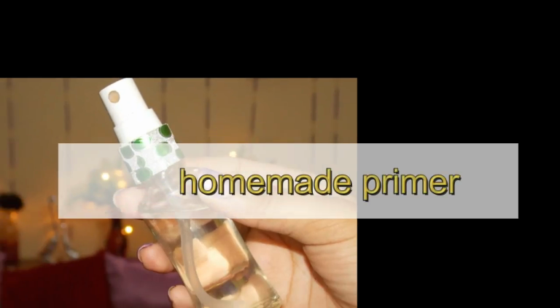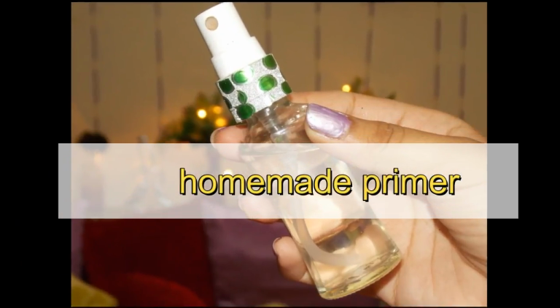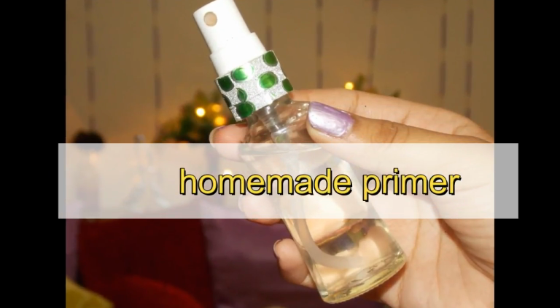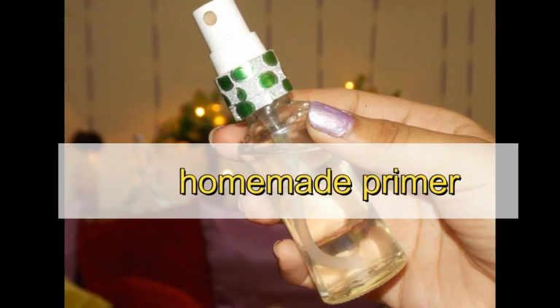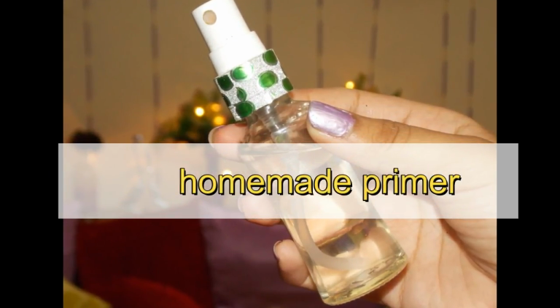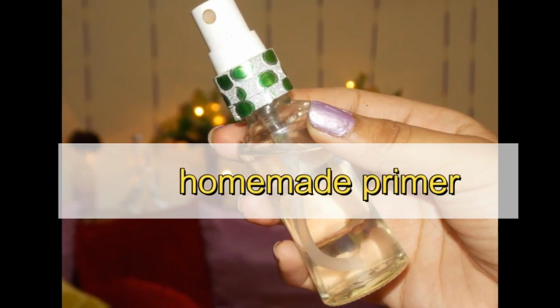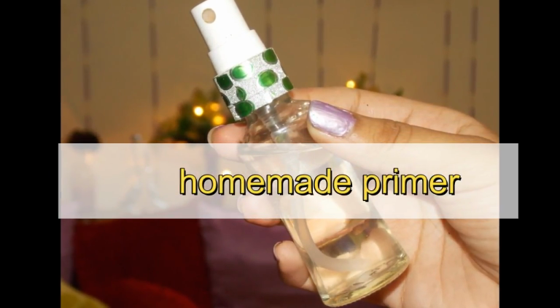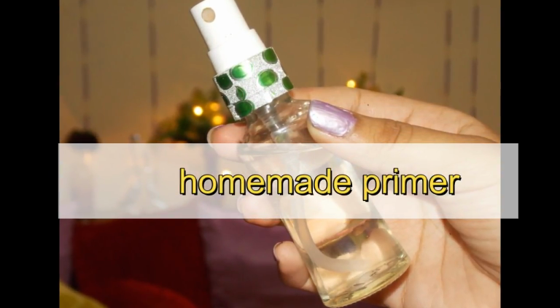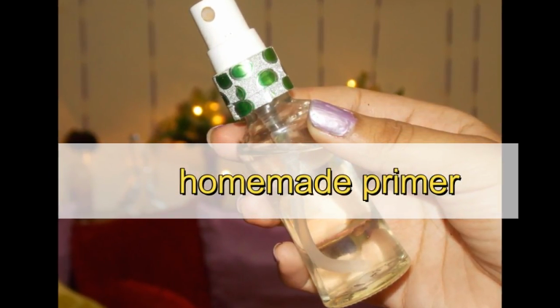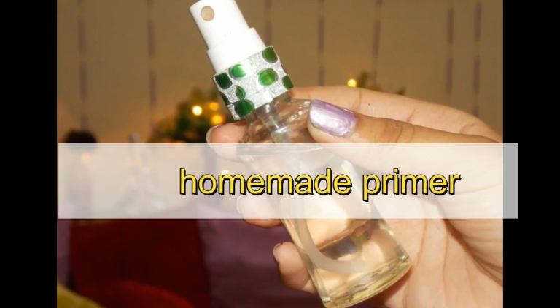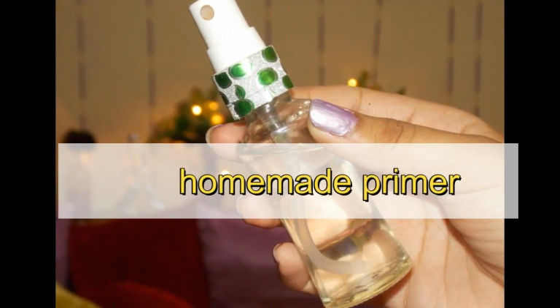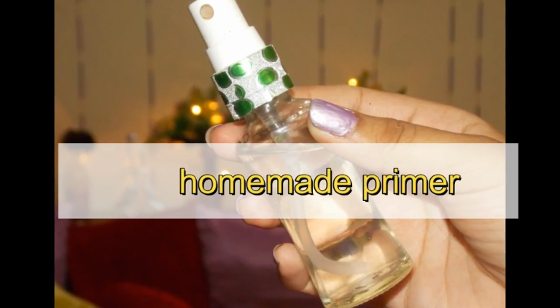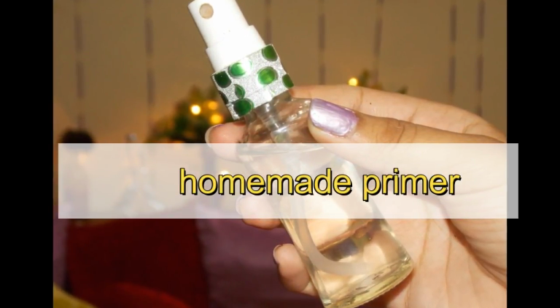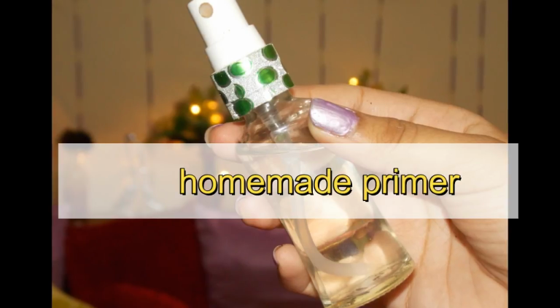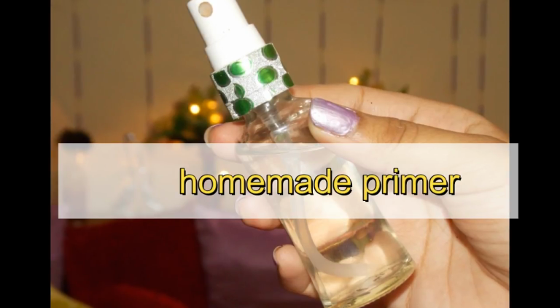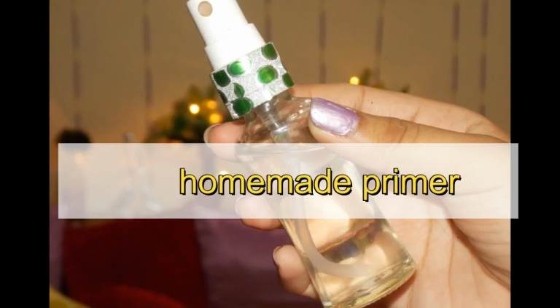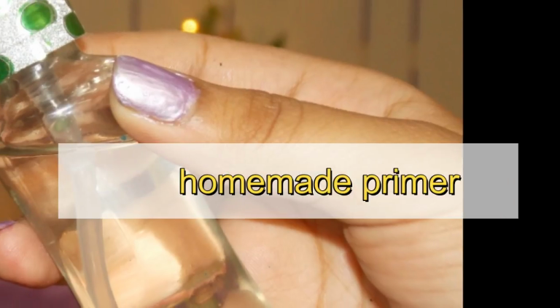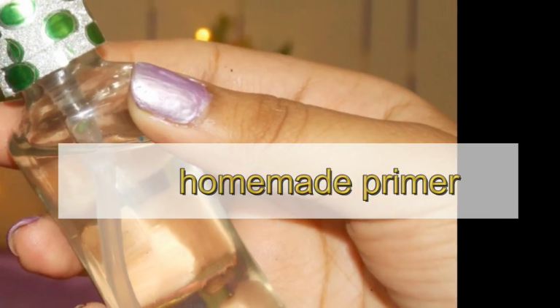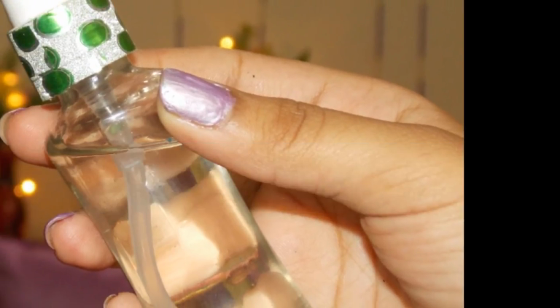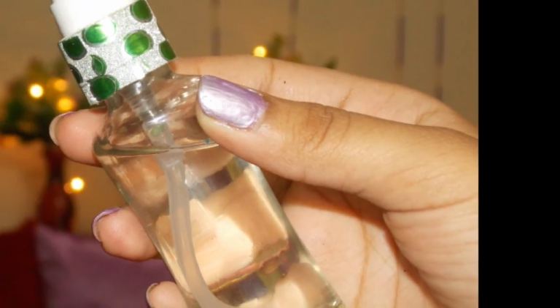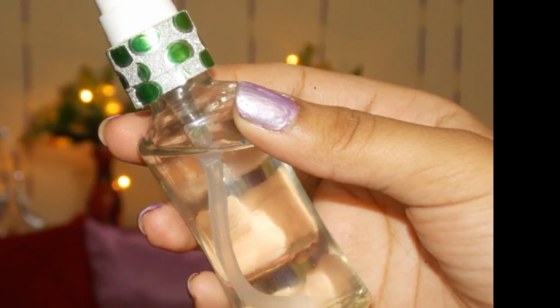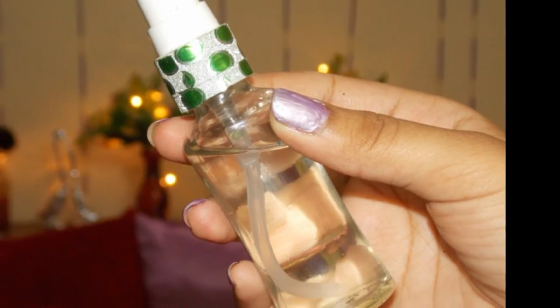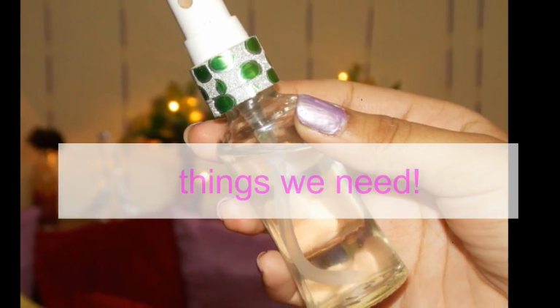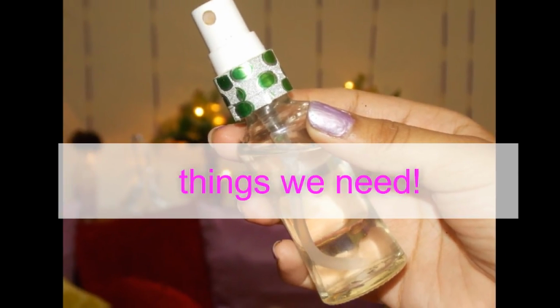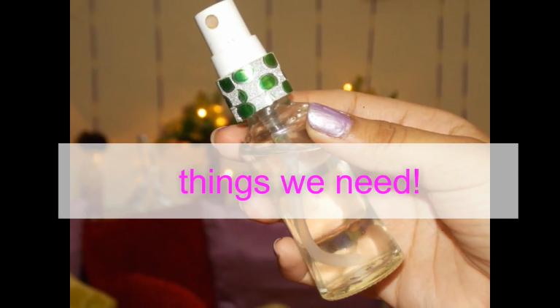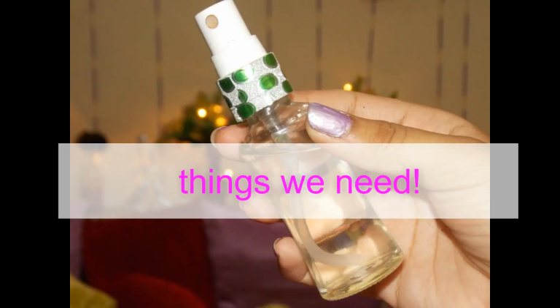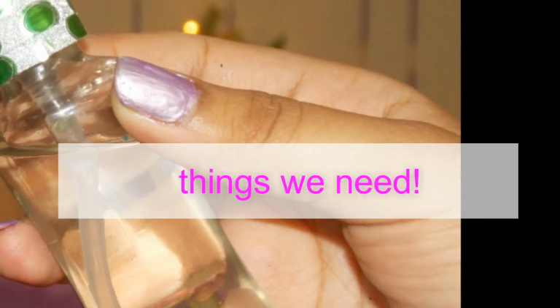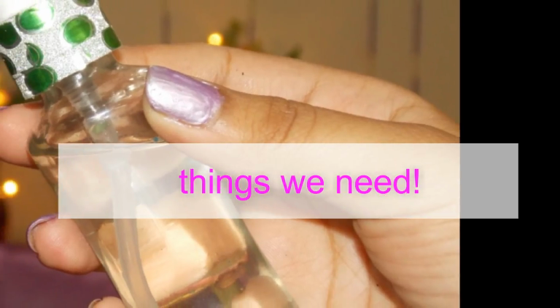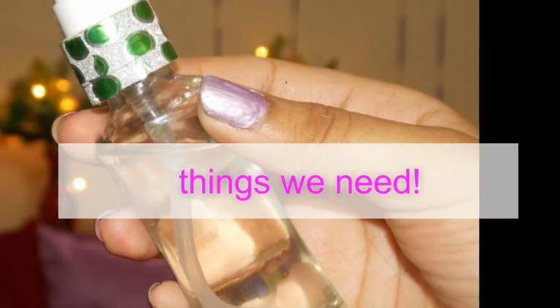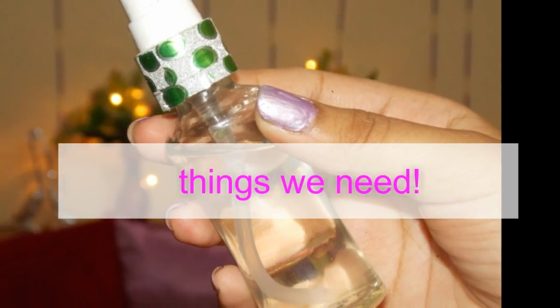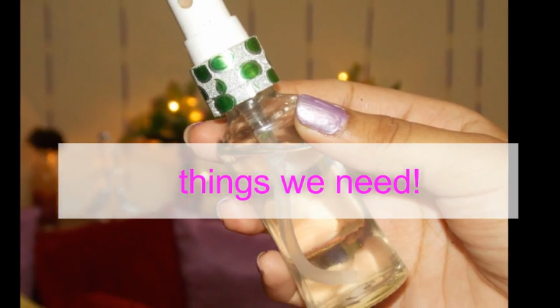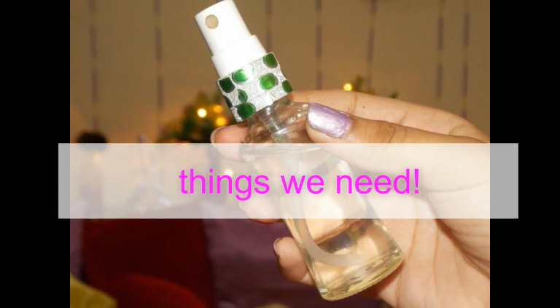Hello friends, welcome to my channel. In this video I am going to show you how you can make your own primer at home. So without wasting much of your time, let's get started. Things needed to make primer are: